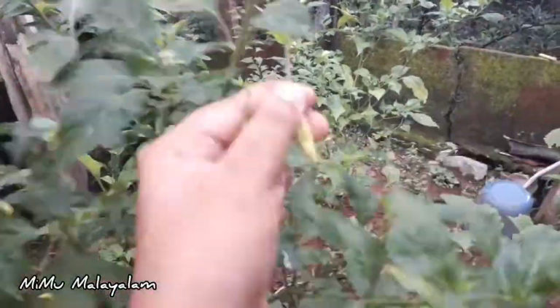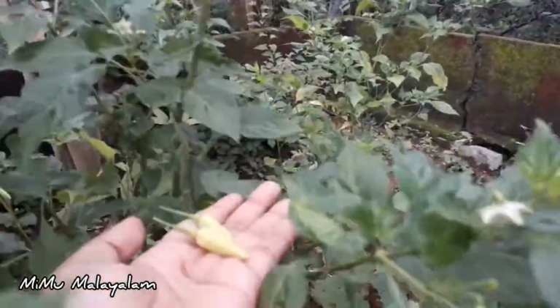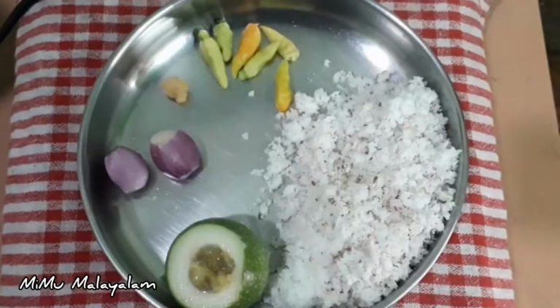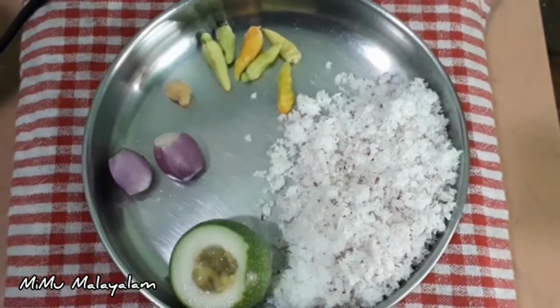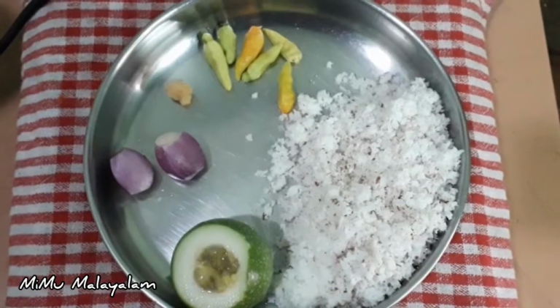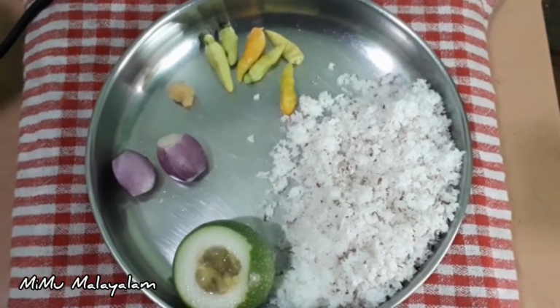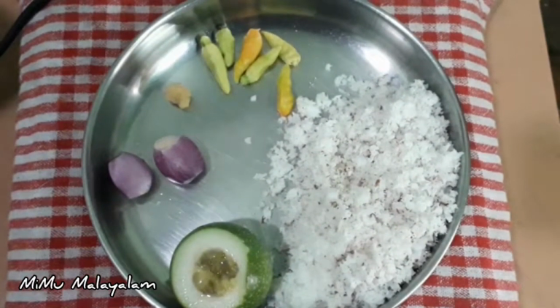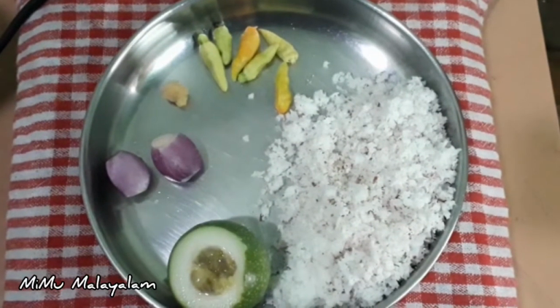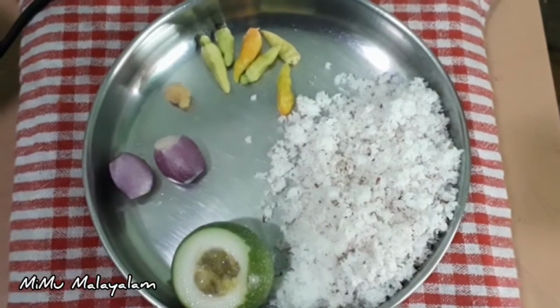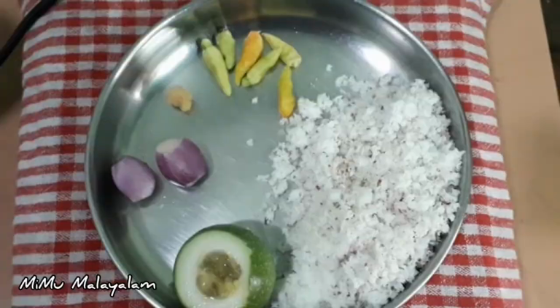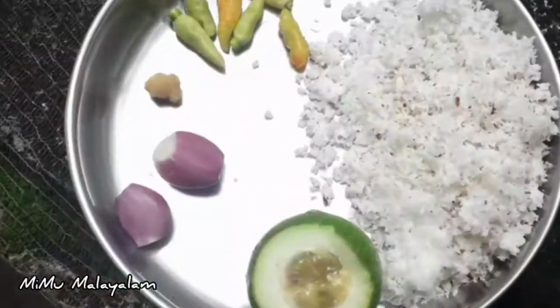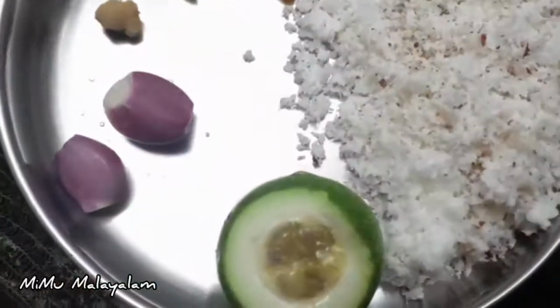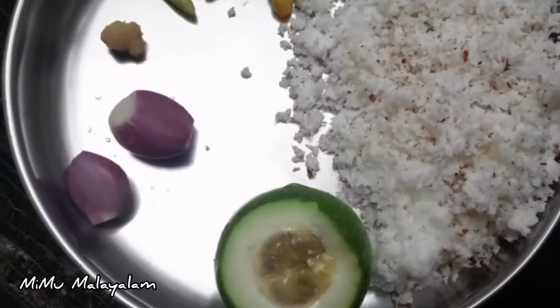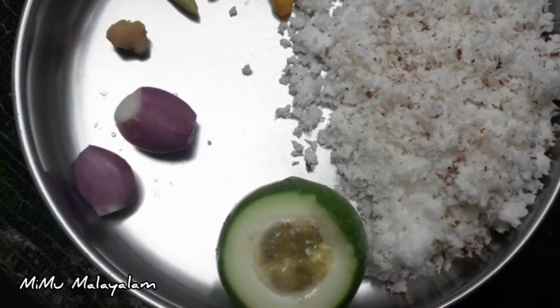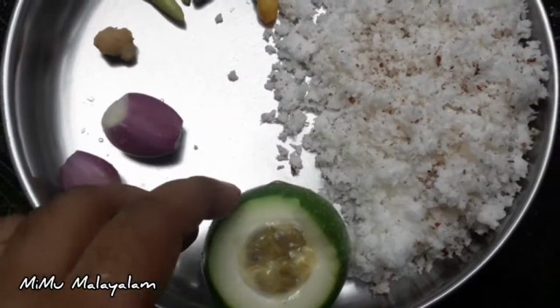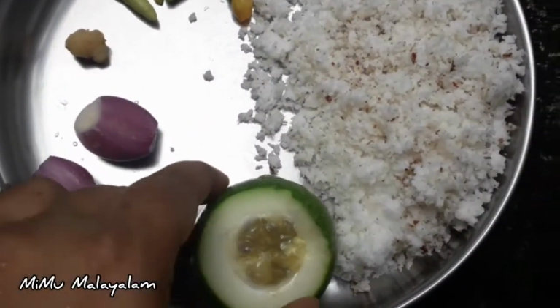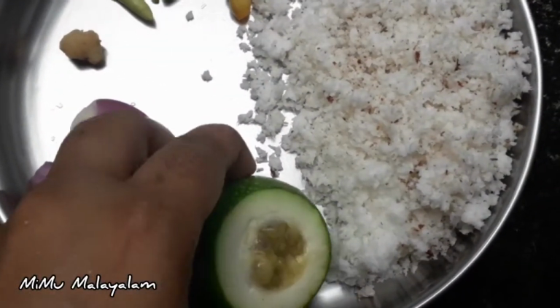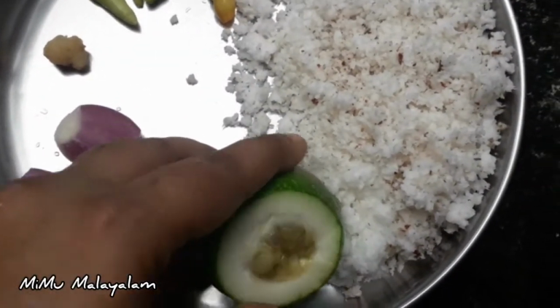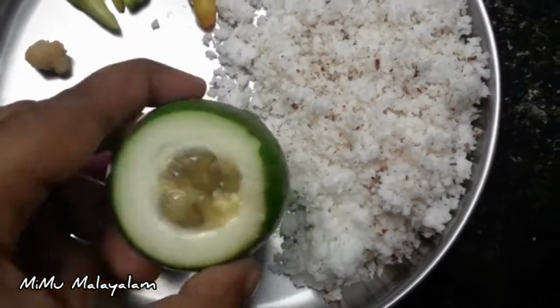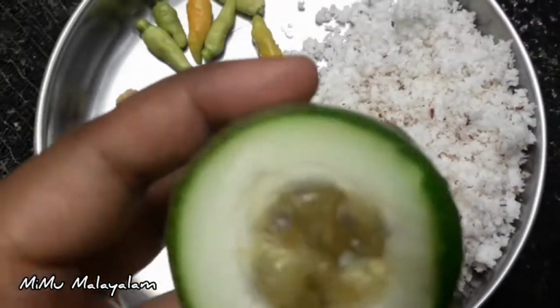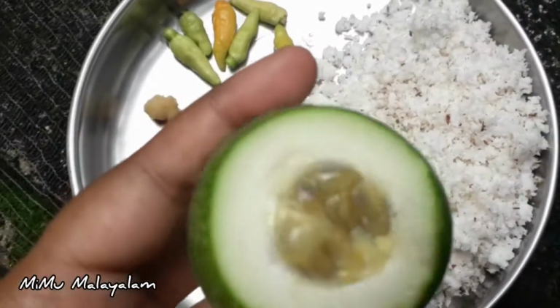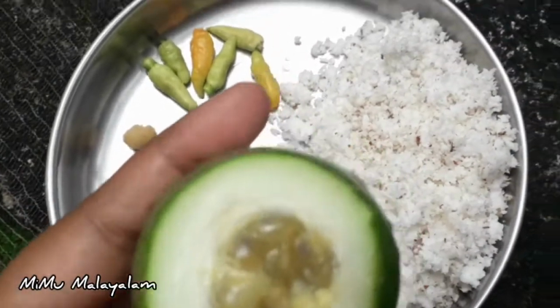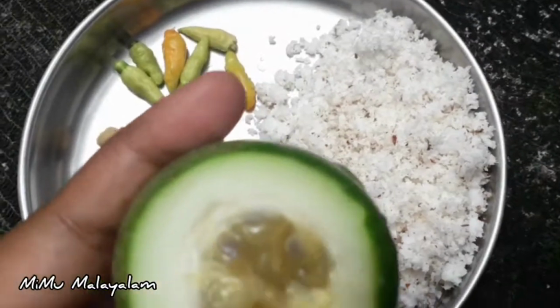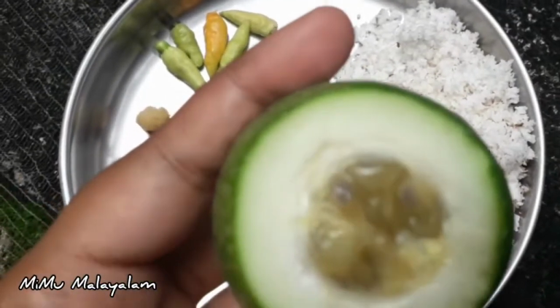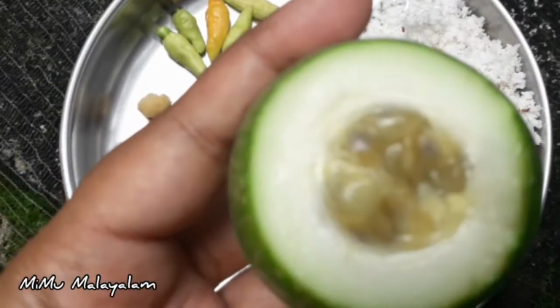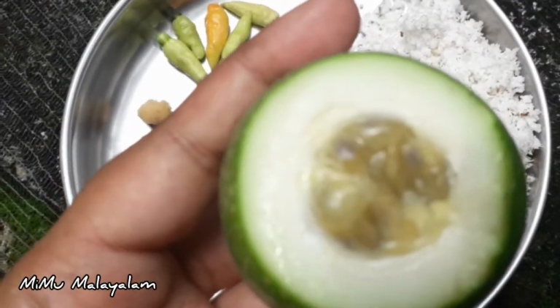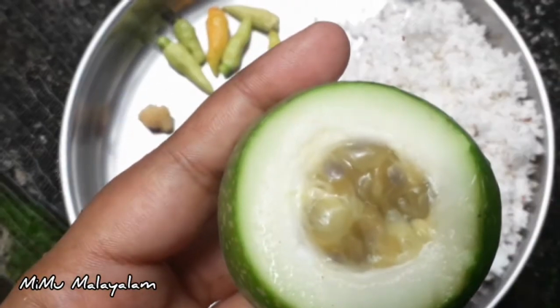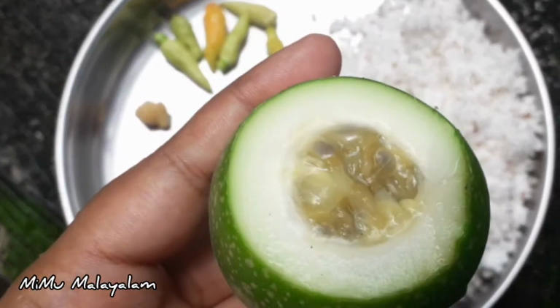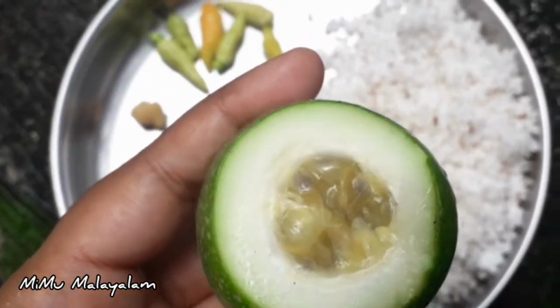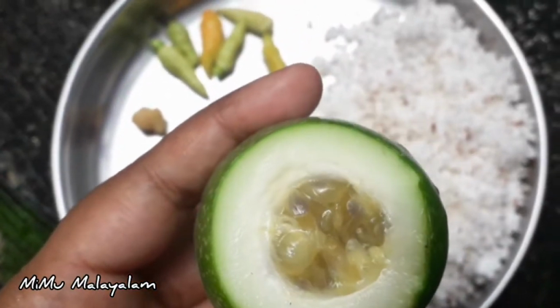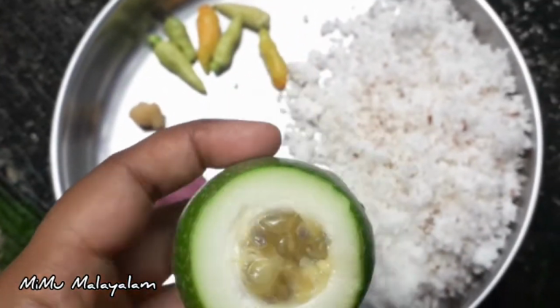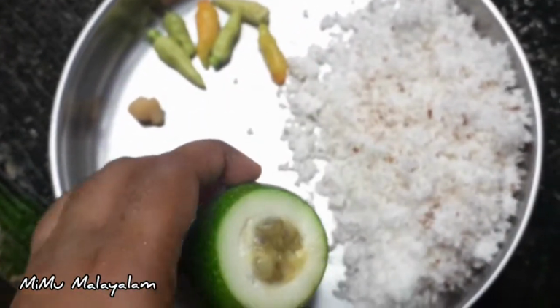I'm going to eat some sweet fruit. We're going to eat some sweet fruit. We'll eat some passion fruit. I'm going to describe passion fruit from this. It's time to mix passion fruit.